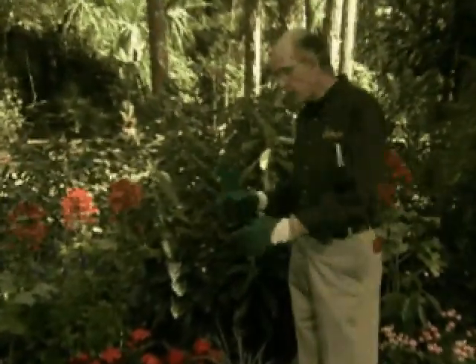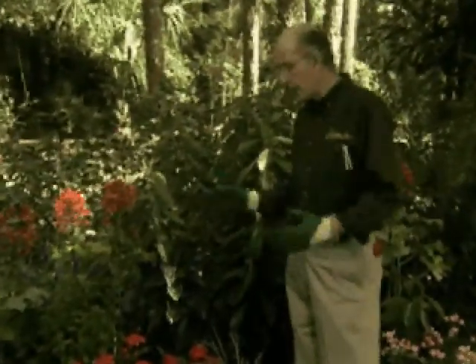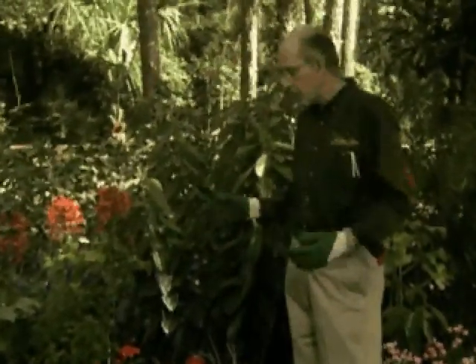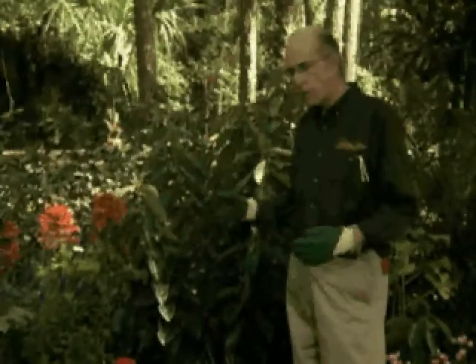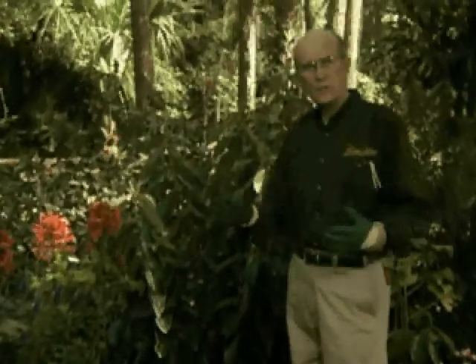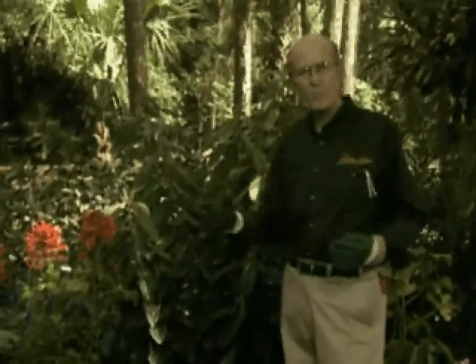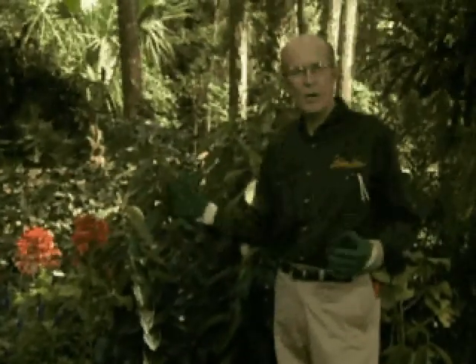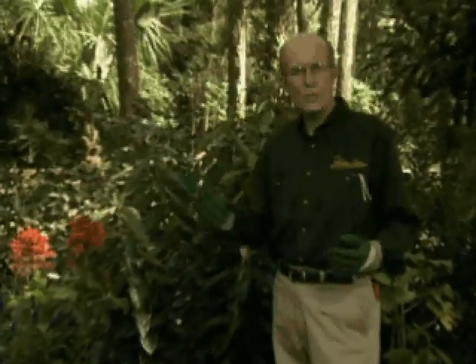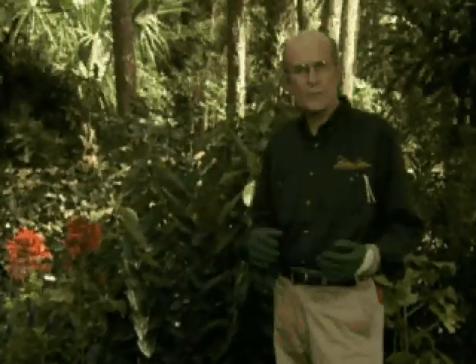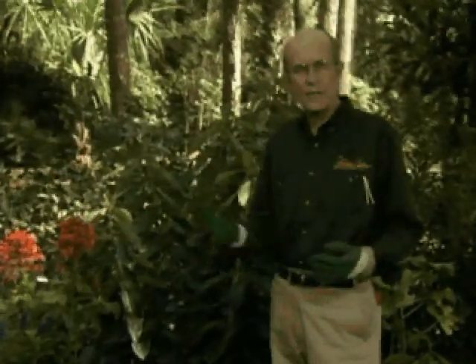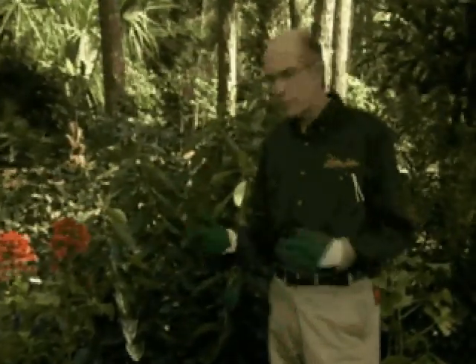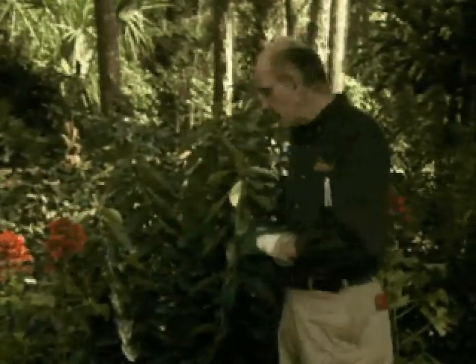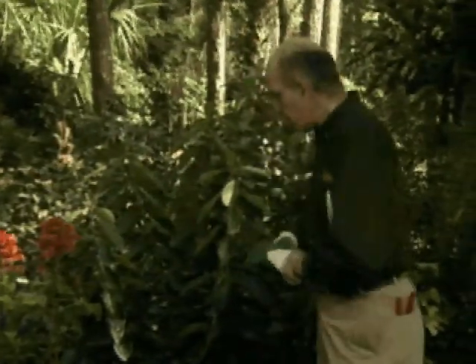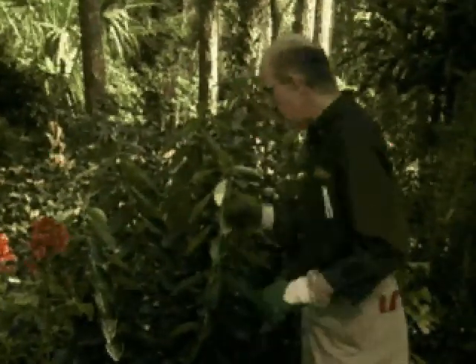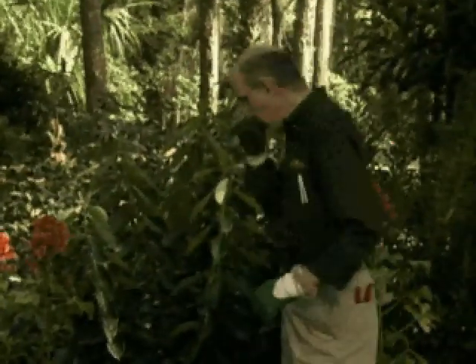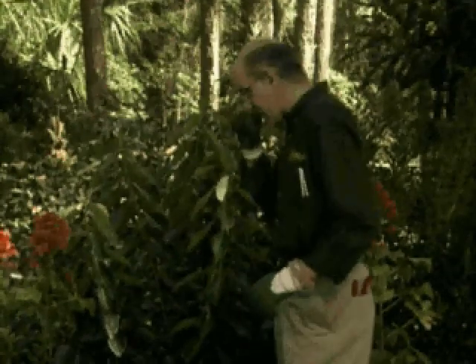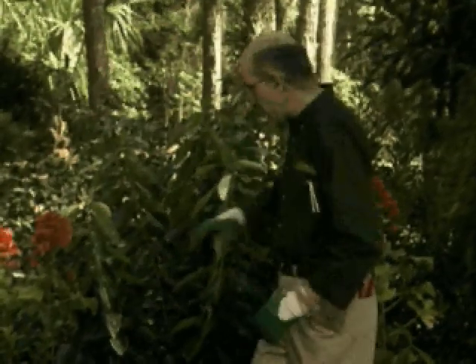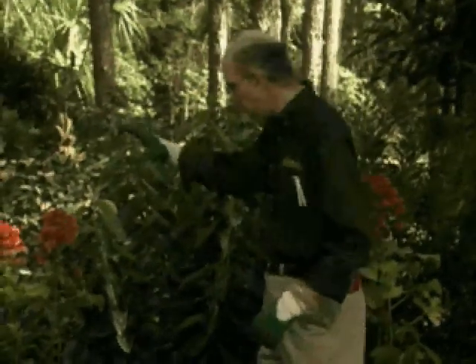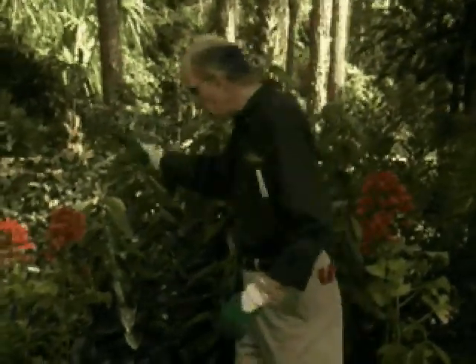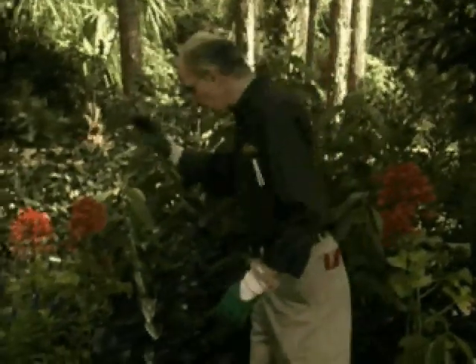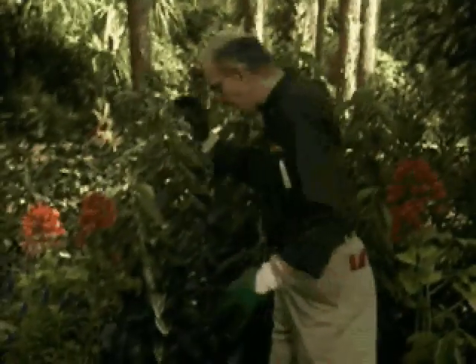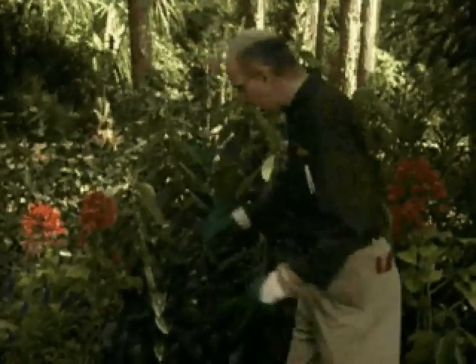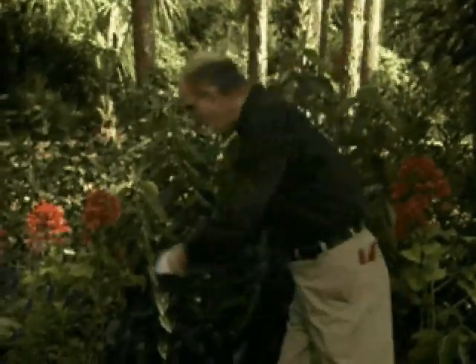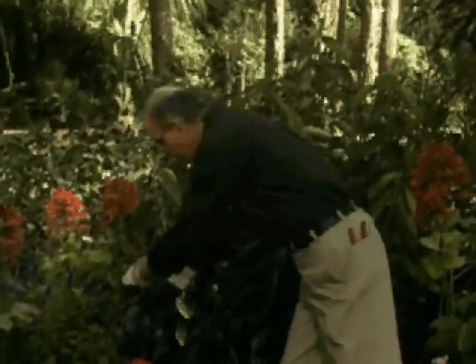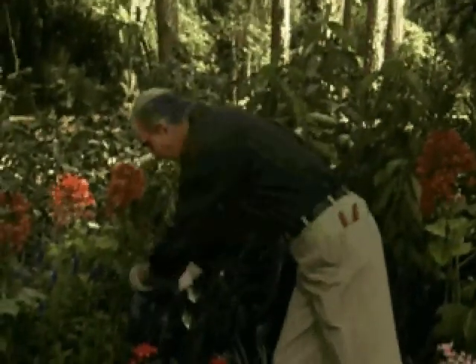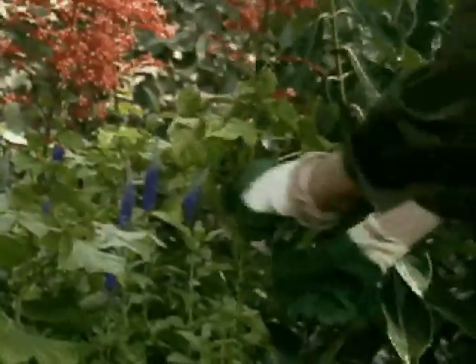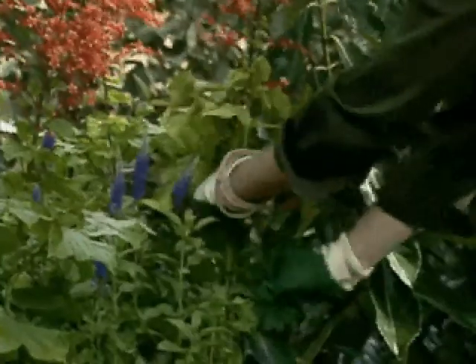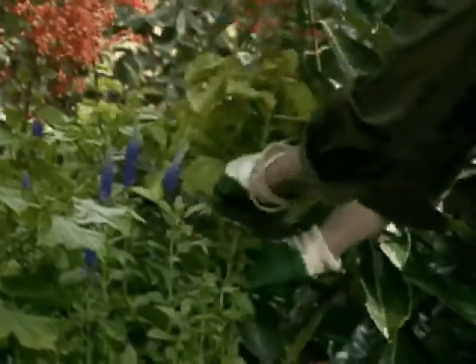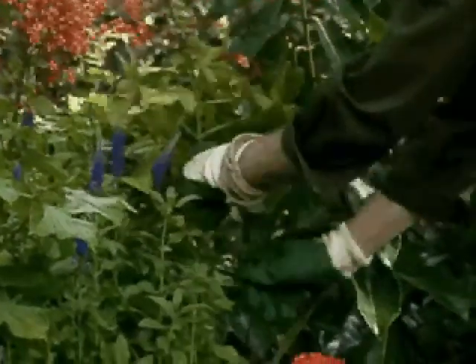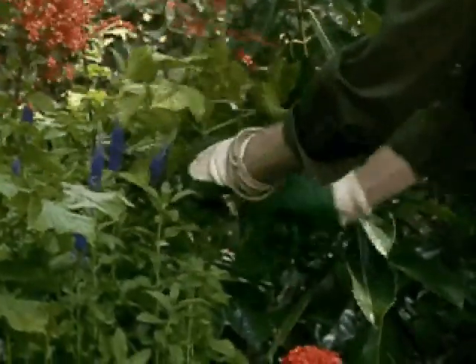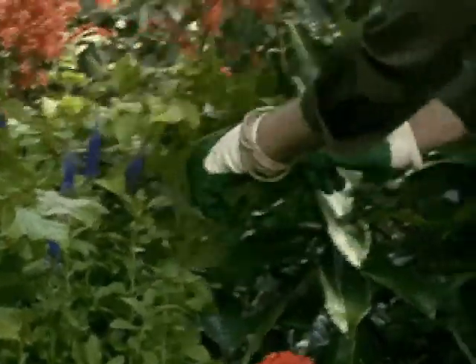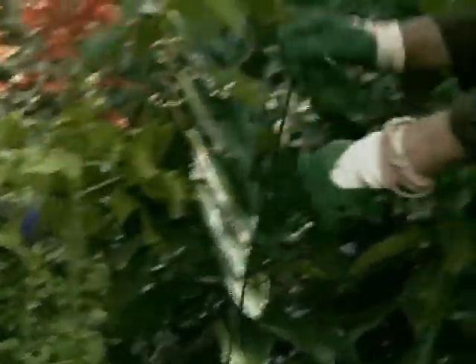They're trying to please you, but you have to please them and look out for them so that they don't run all over each other and get in each other's way. For instance, when perennials grow very tall and have a high head on them, they have a tendency to flare up.